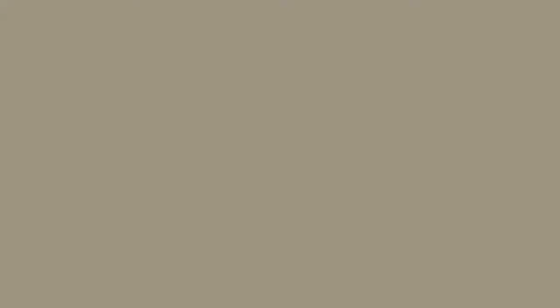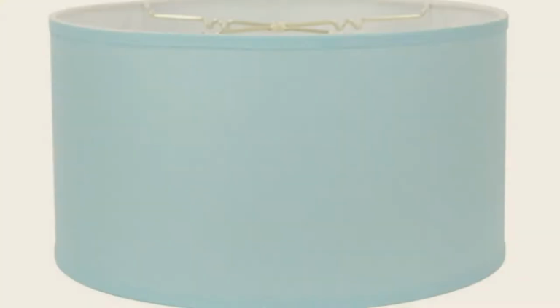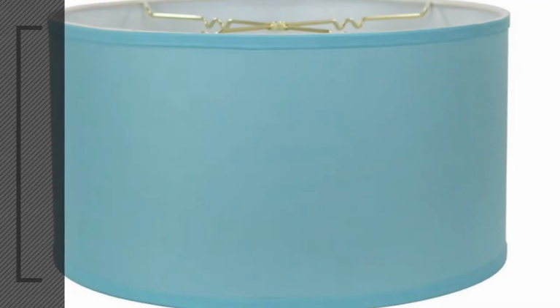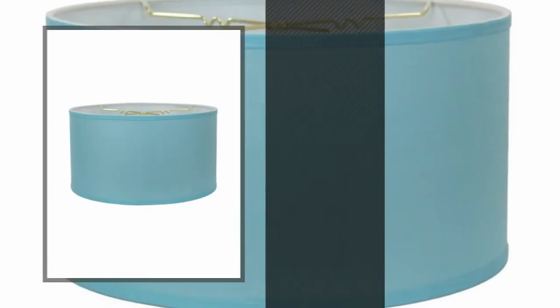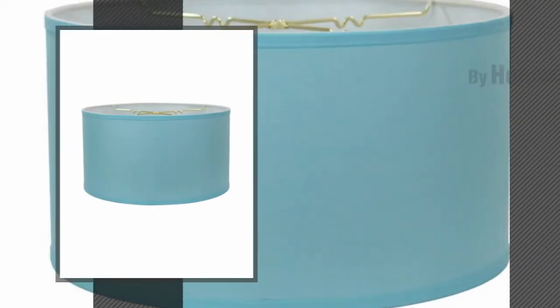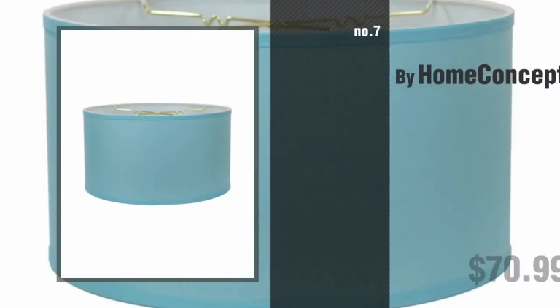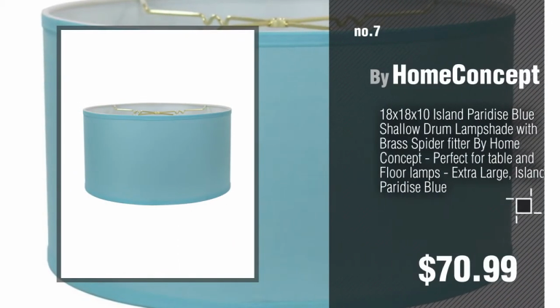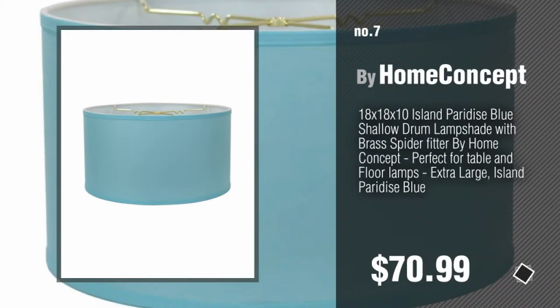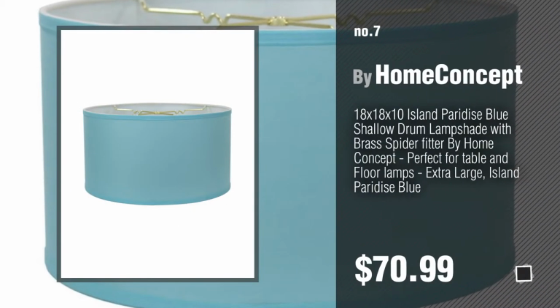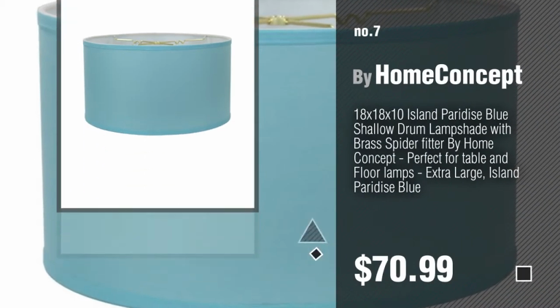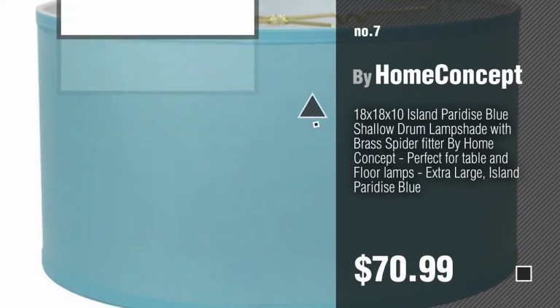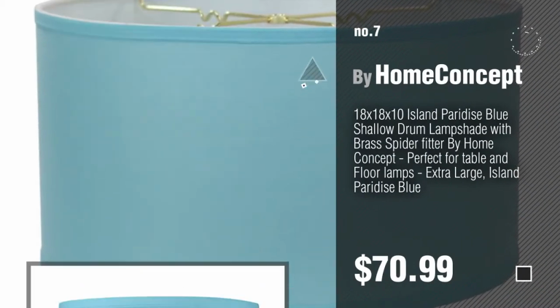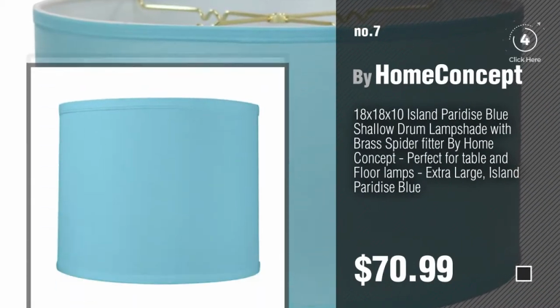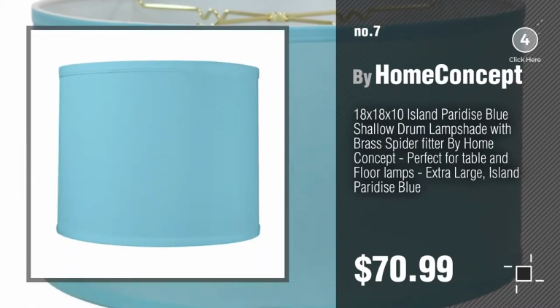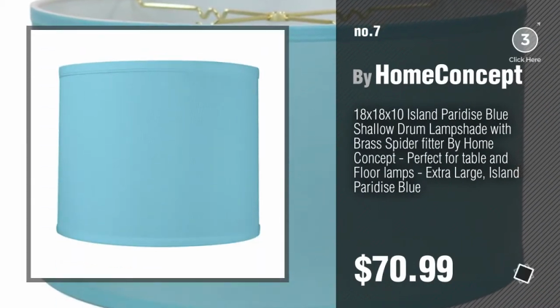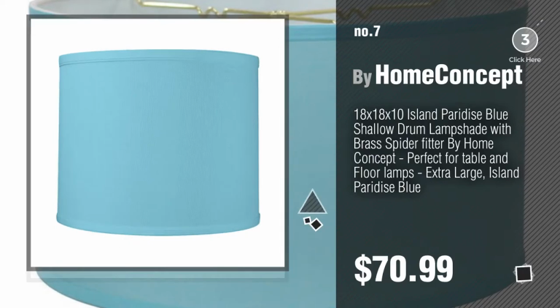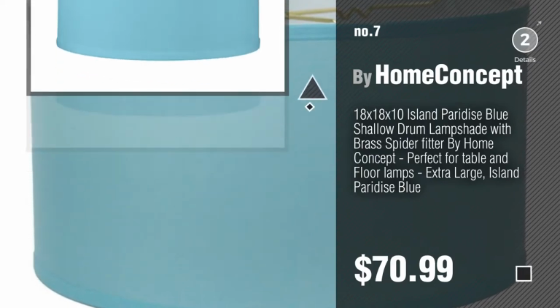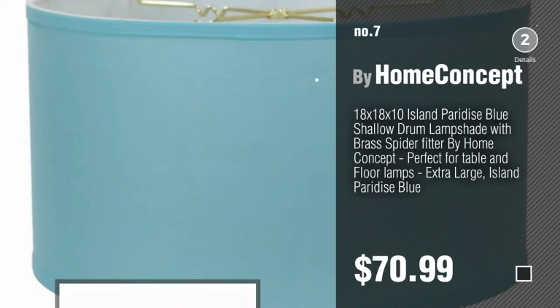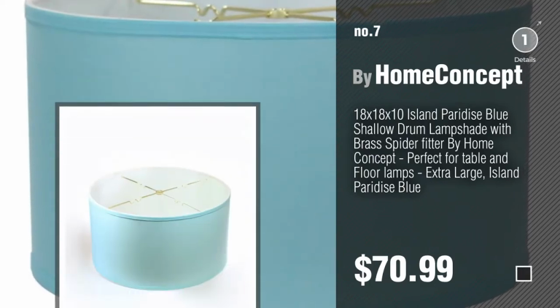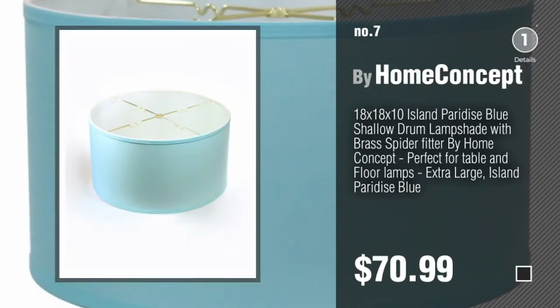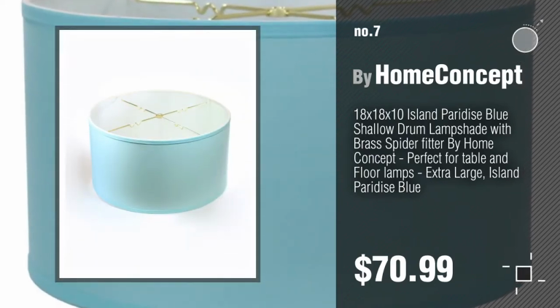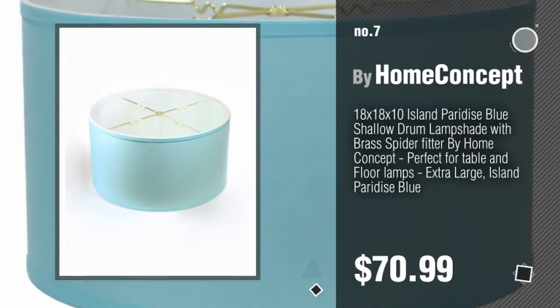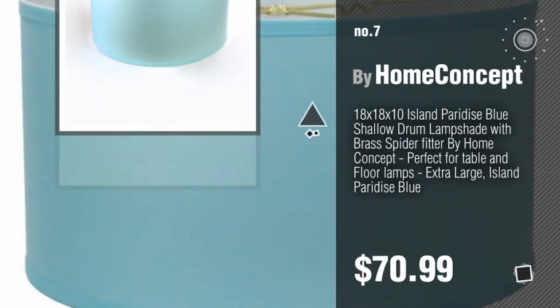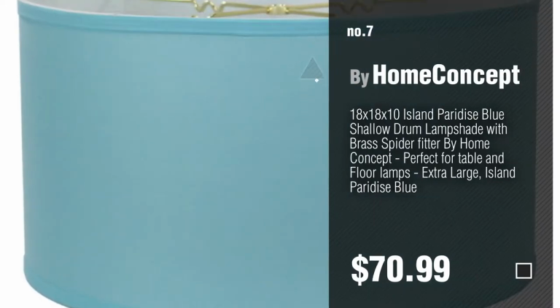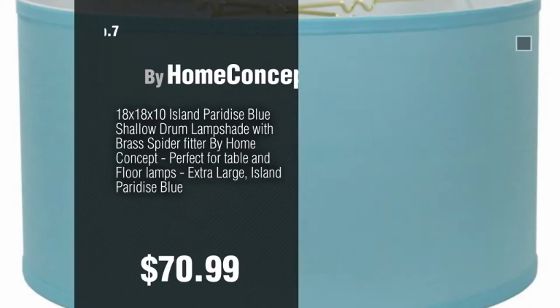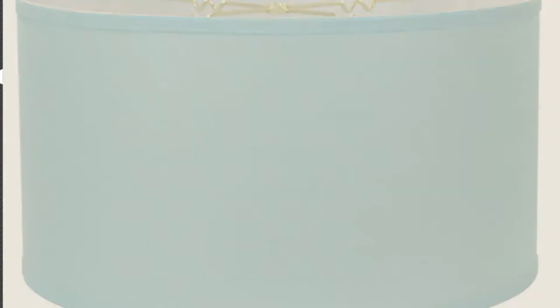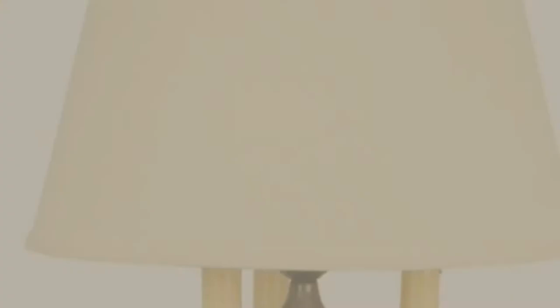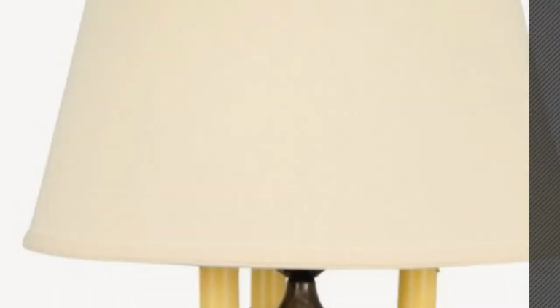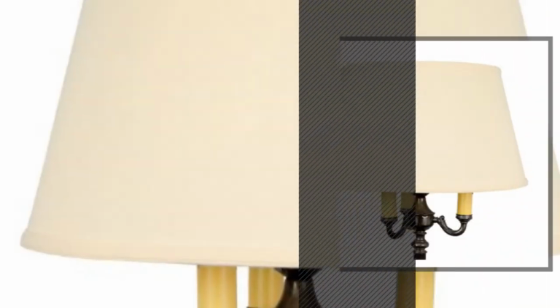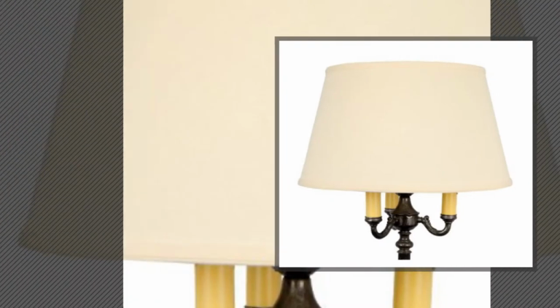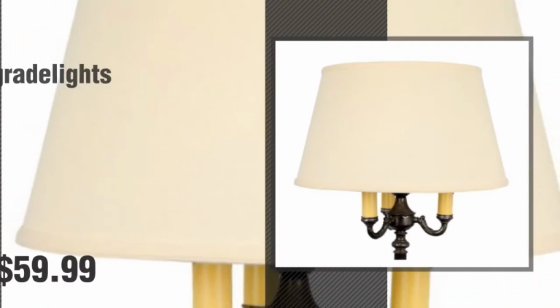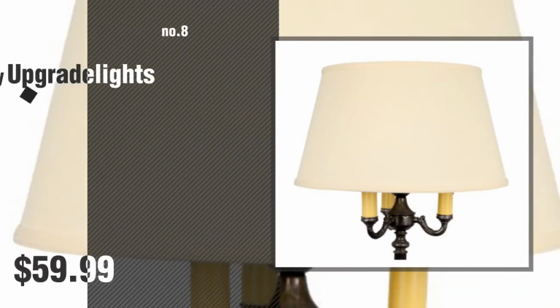Number 6. Number 7, by Home Concept. Click the description below to find more amazing products and gift ideas. Number 8, by Upgrade Lights.